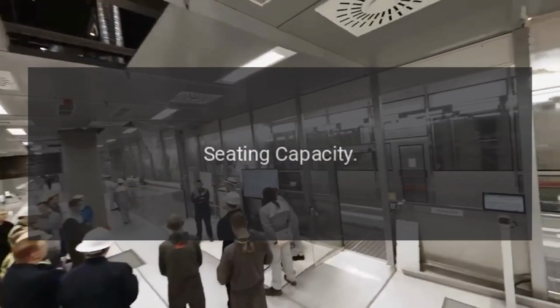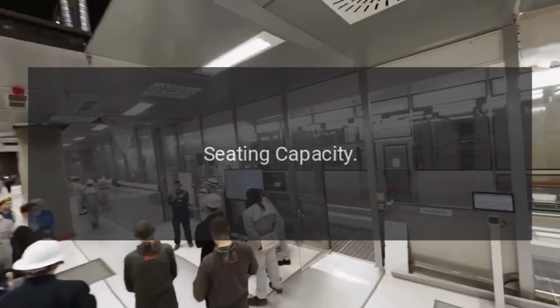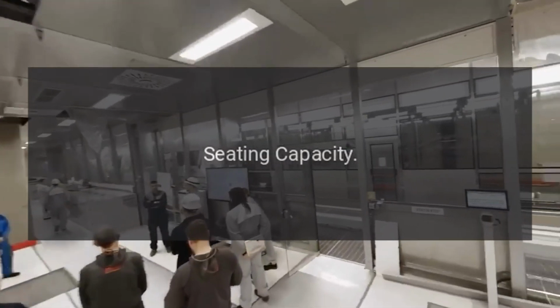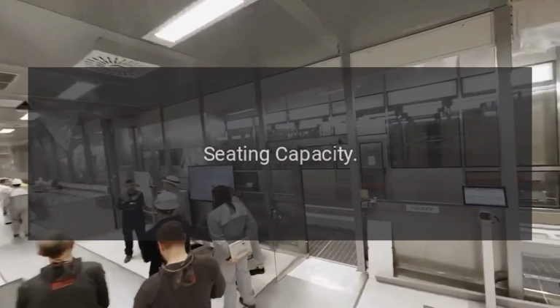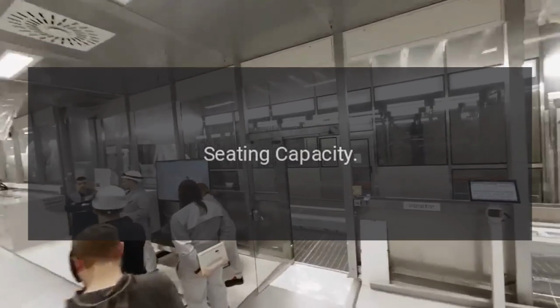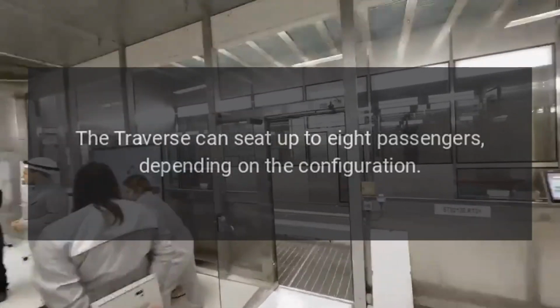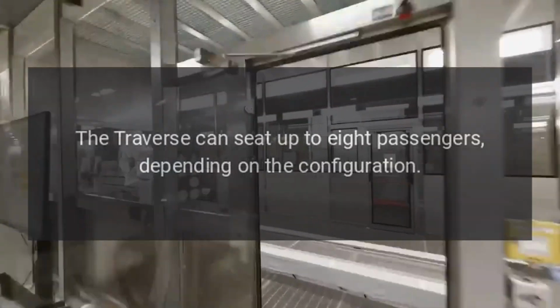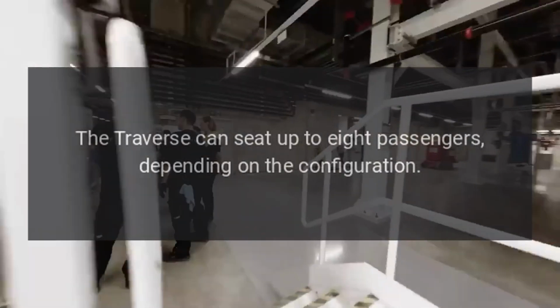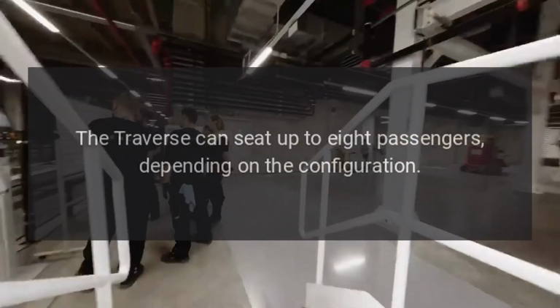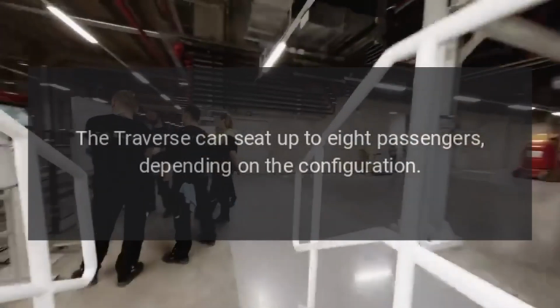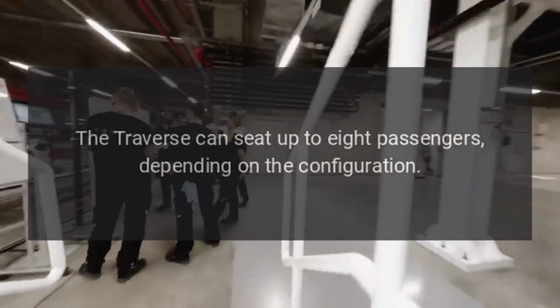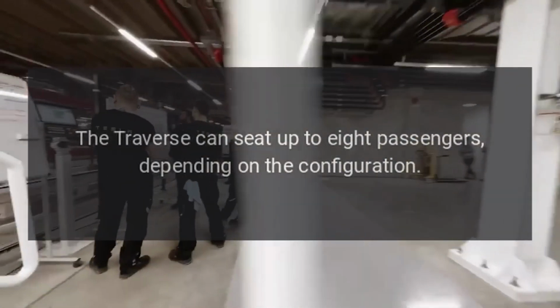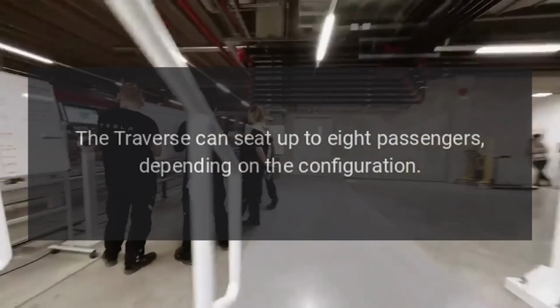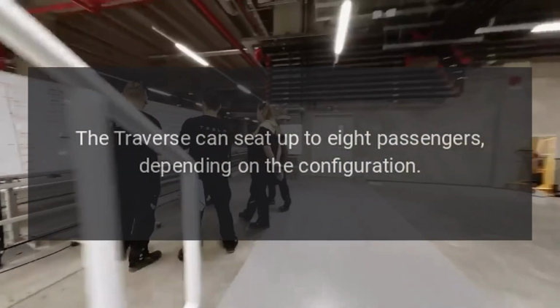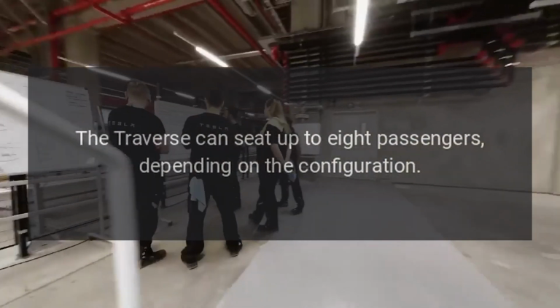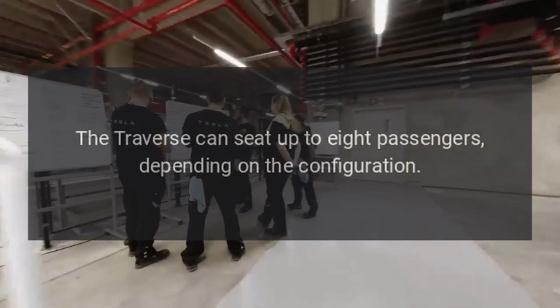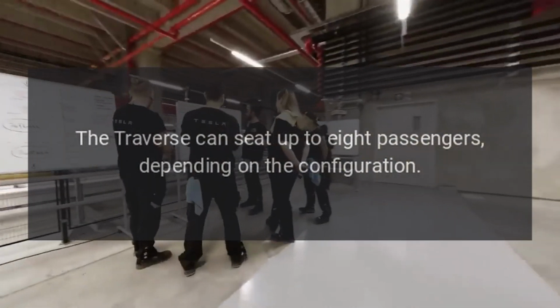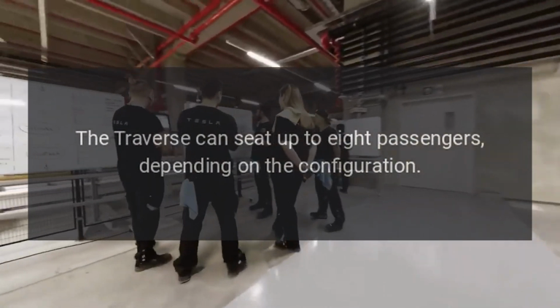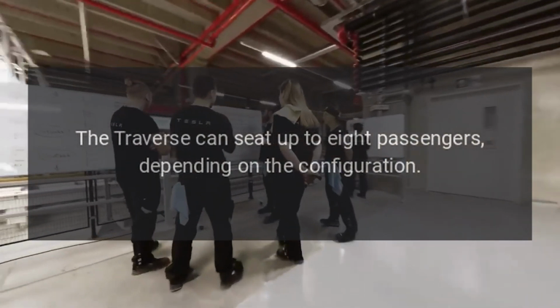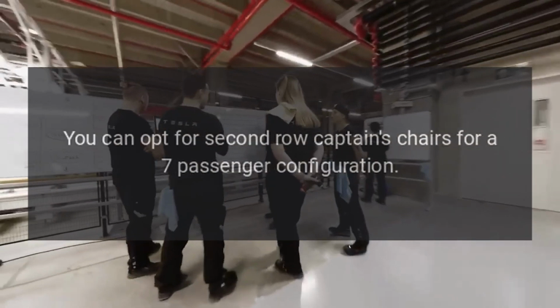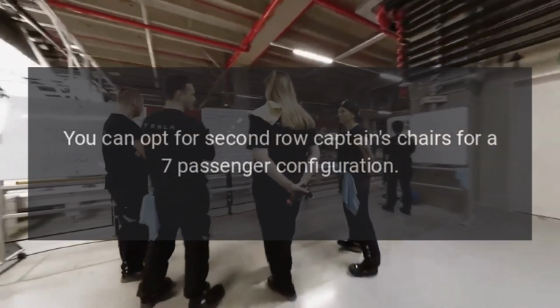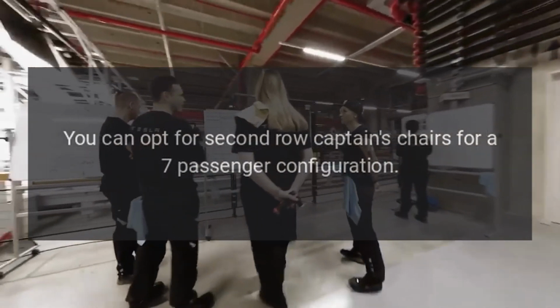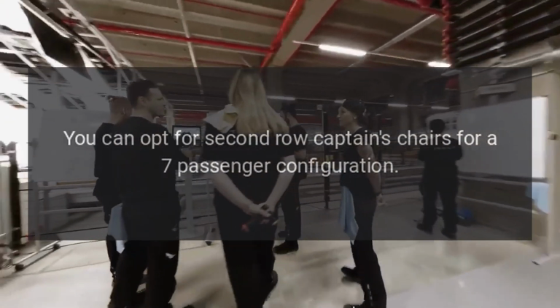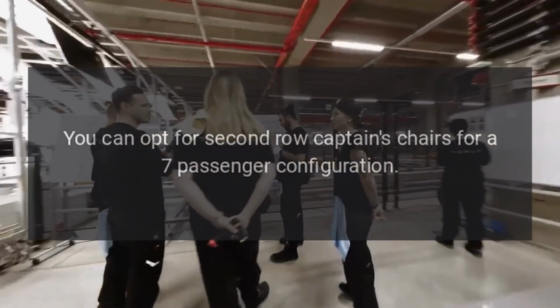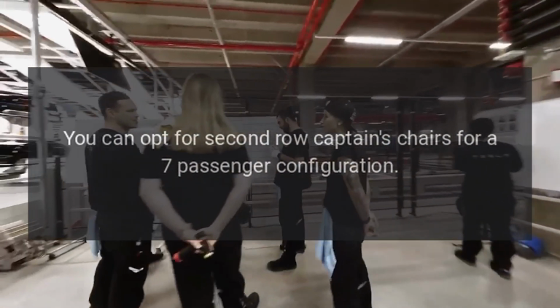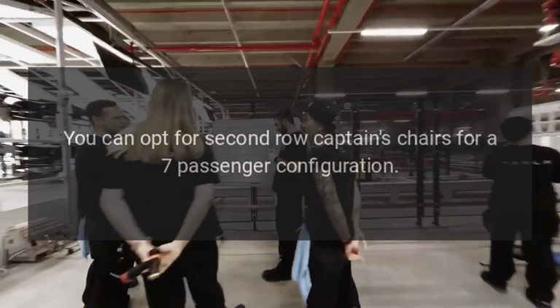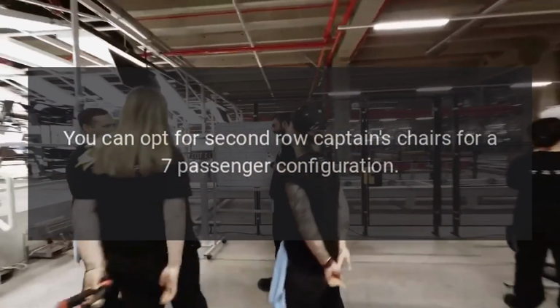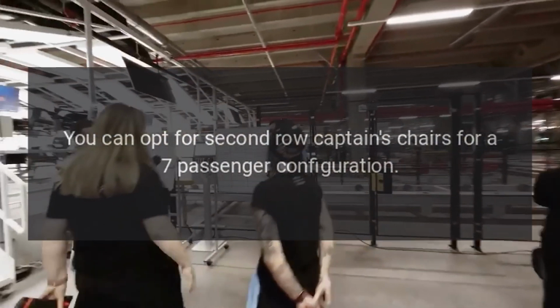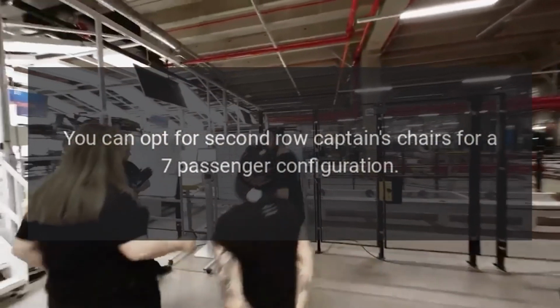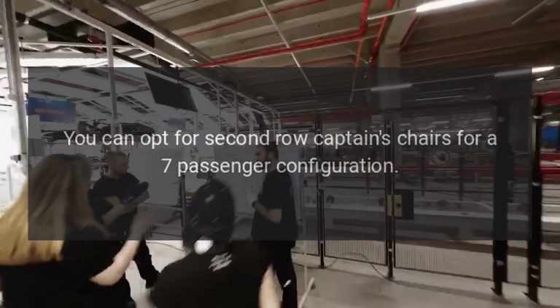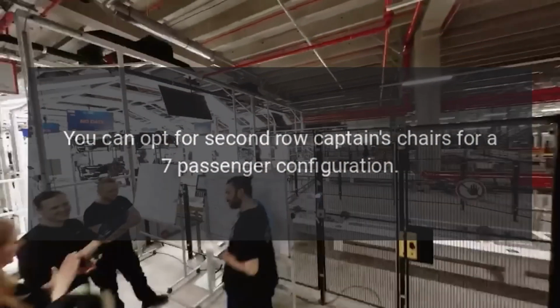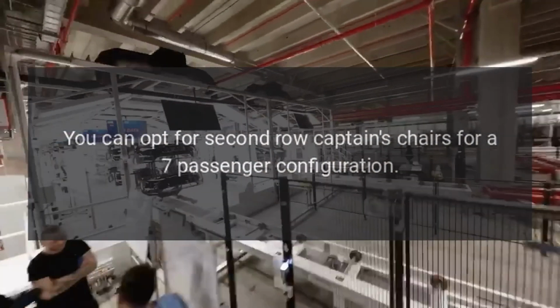Seating capacity: The Traverse can seat up to eight passengers, depending on the configuration. You can opt for second-row captain's chairs for a seven-passenger configuration.